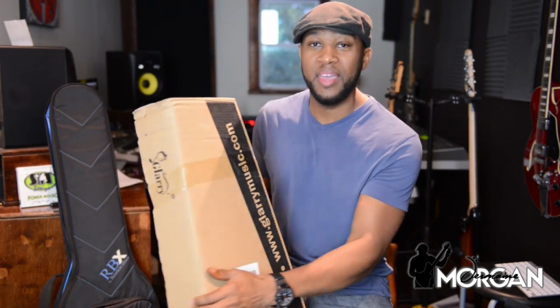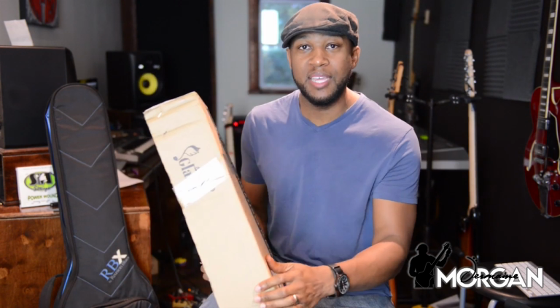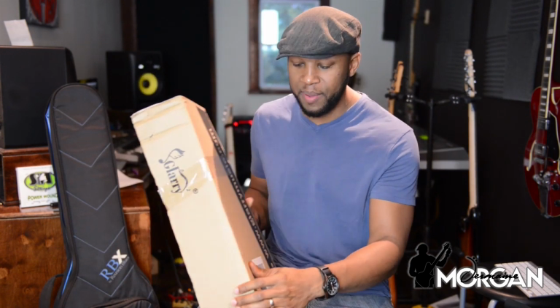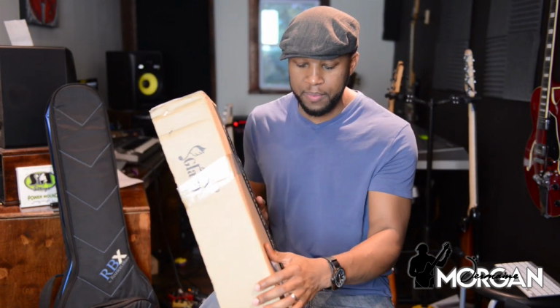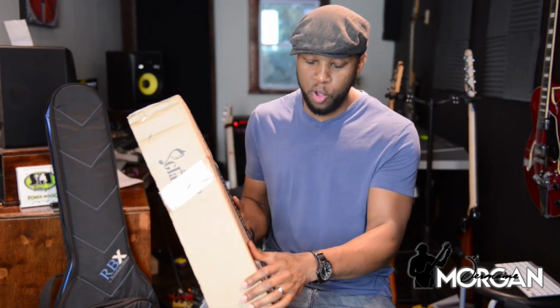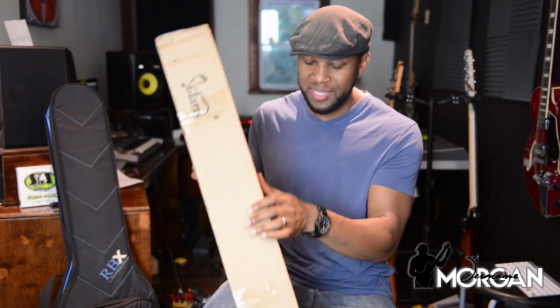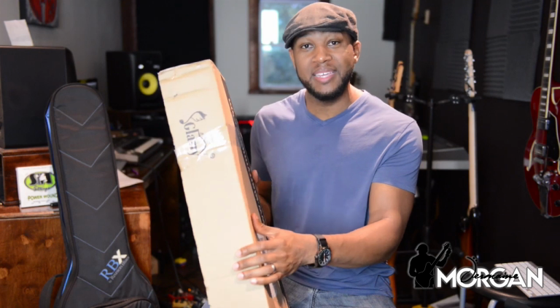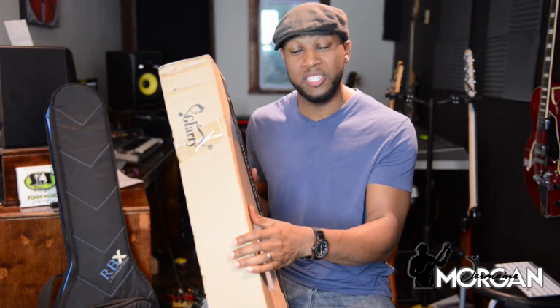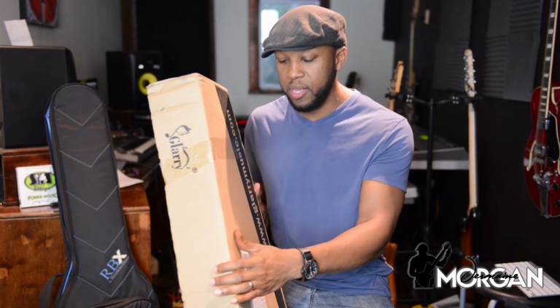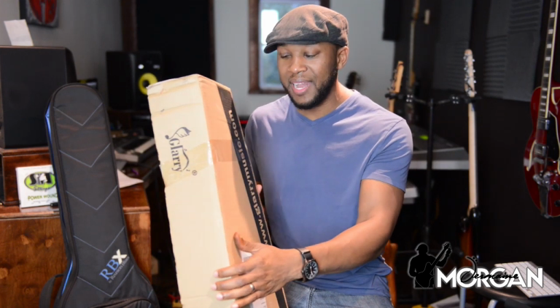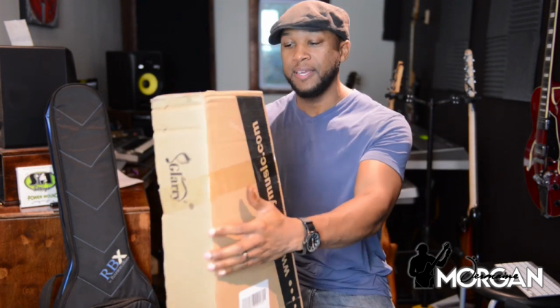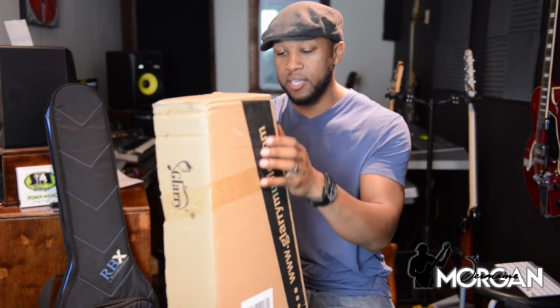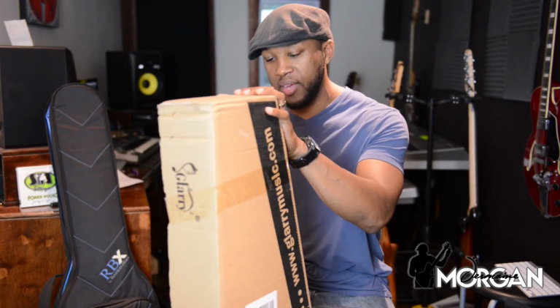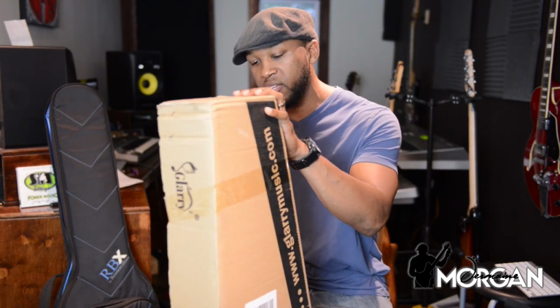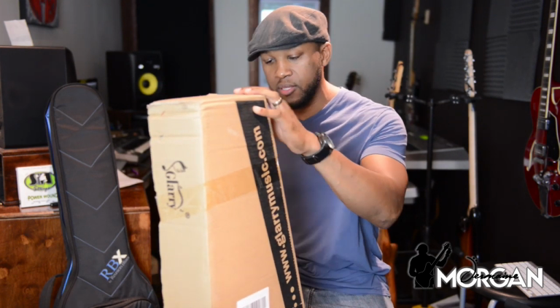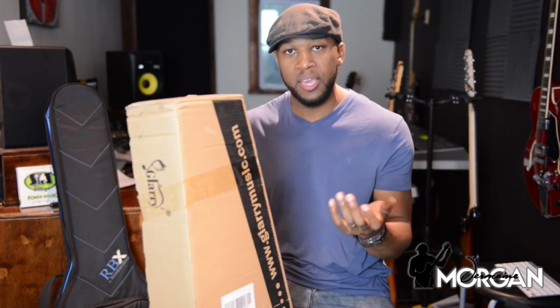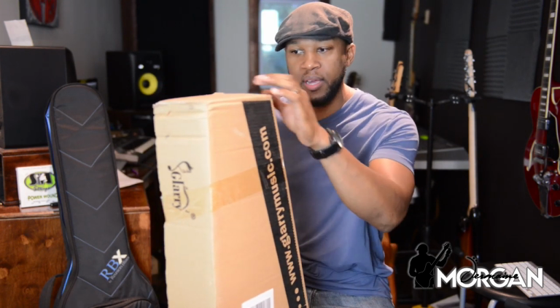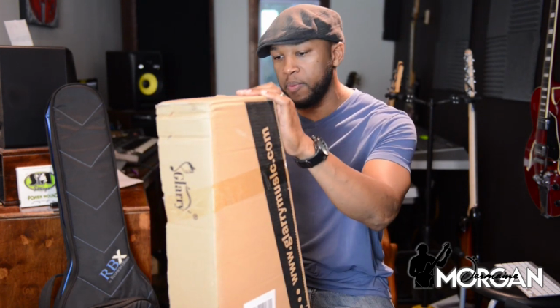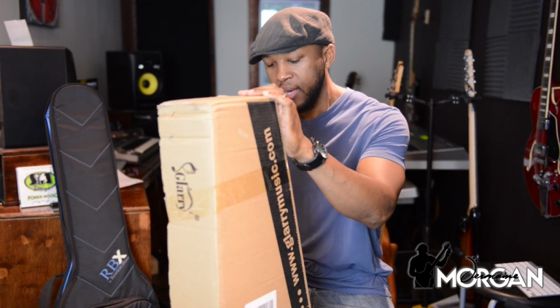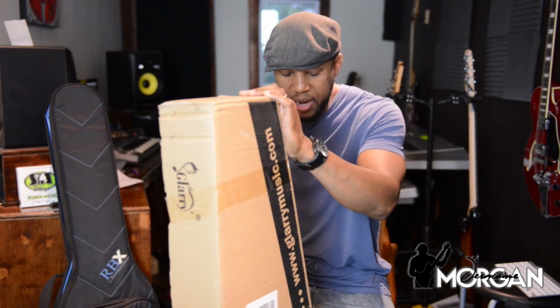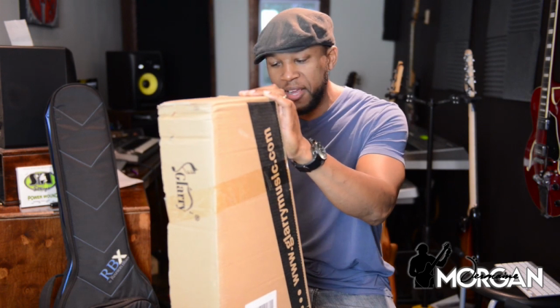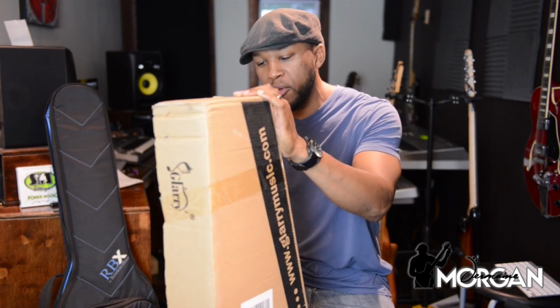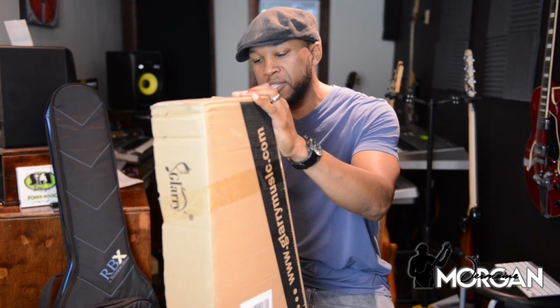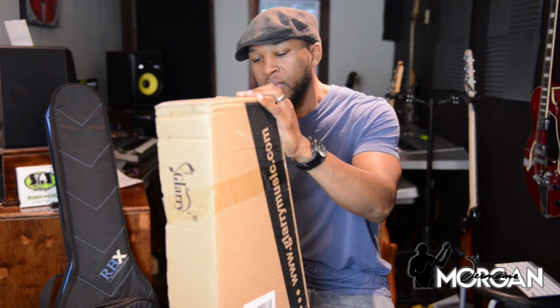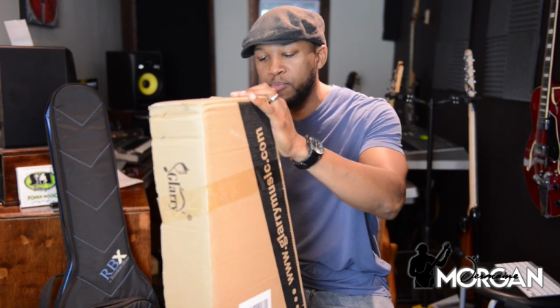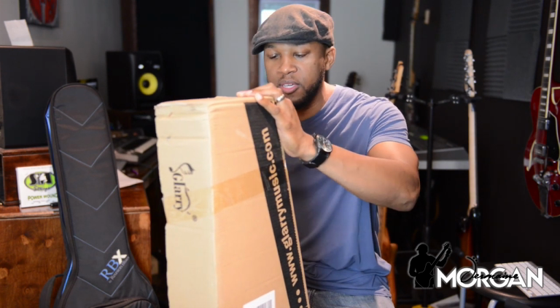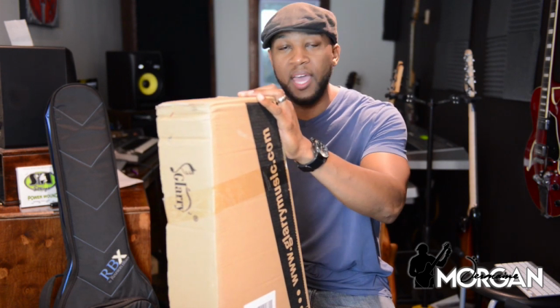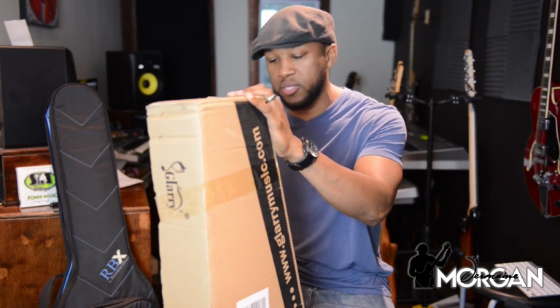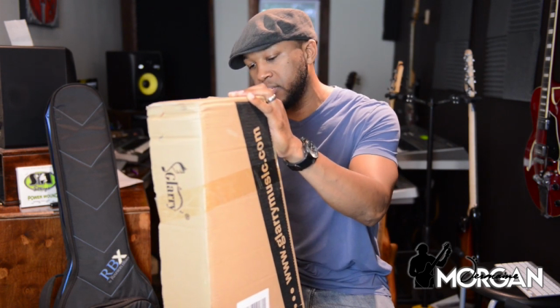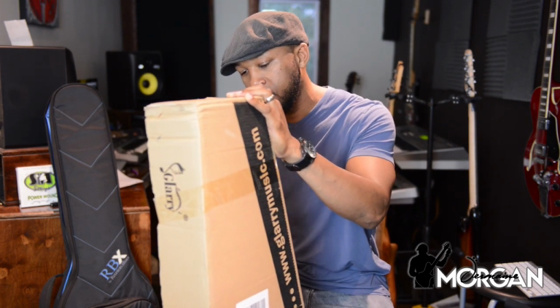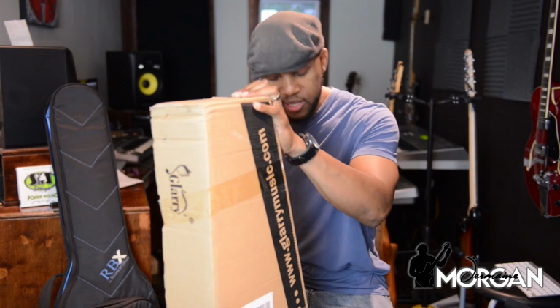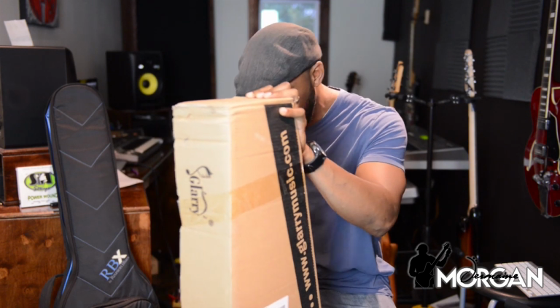One thing I can say about this bass as I'm getting ready to open it — this thing is extremely light. That's a good thing, especially if it's a beginner player or younger player. It's a good way to get broken in, so it makes me curious as to how it will sound. So let's get it open.